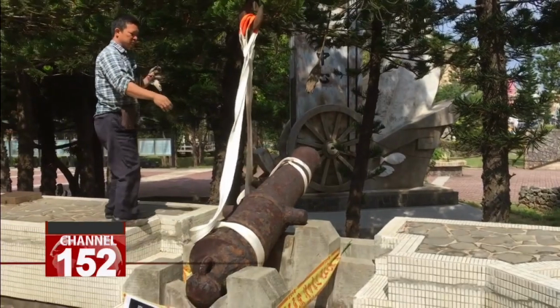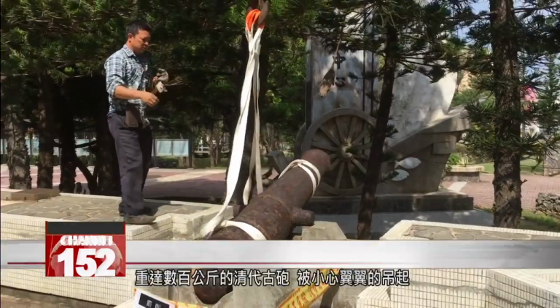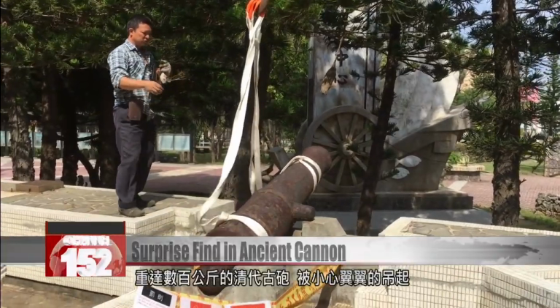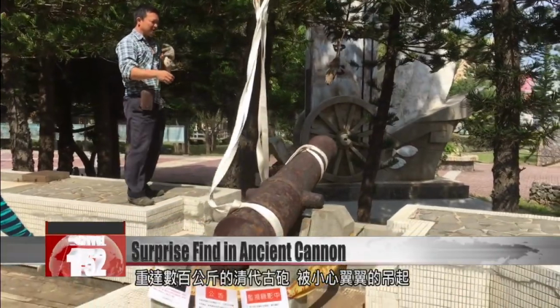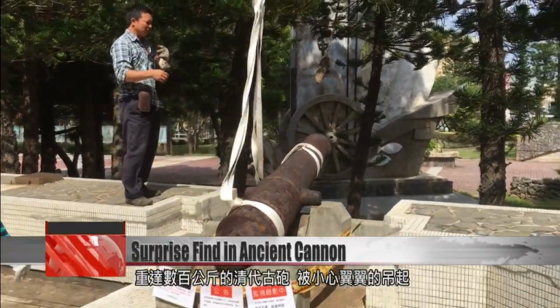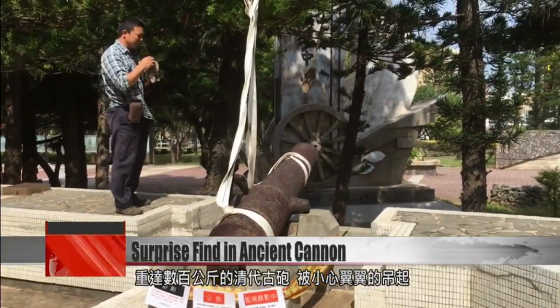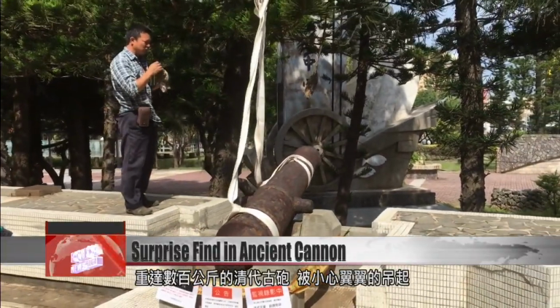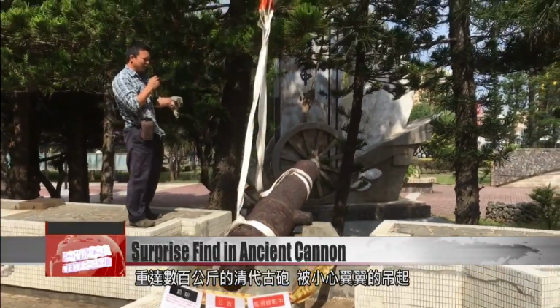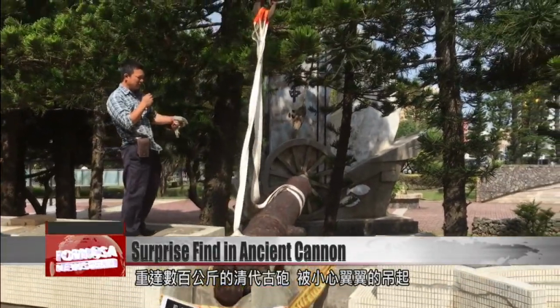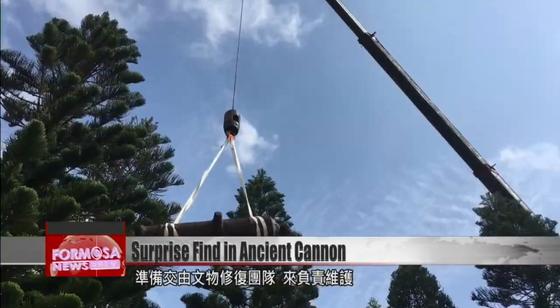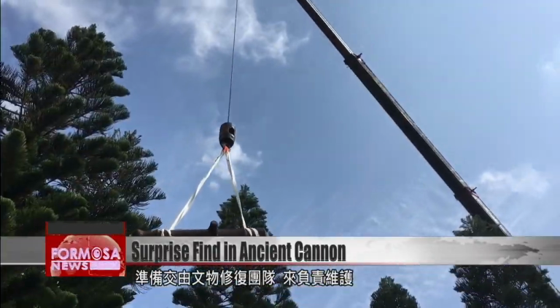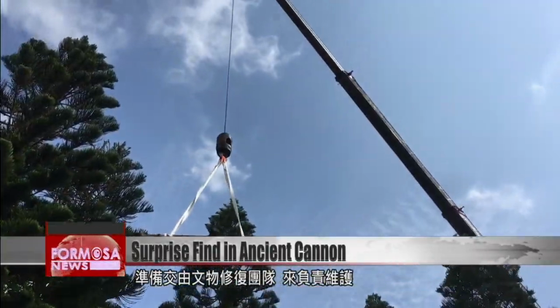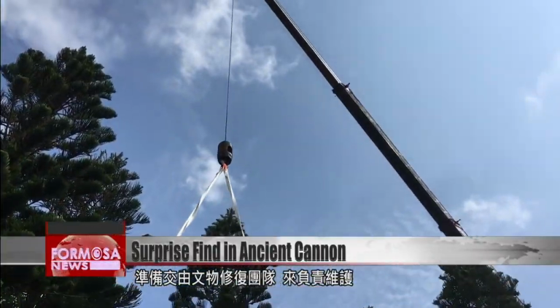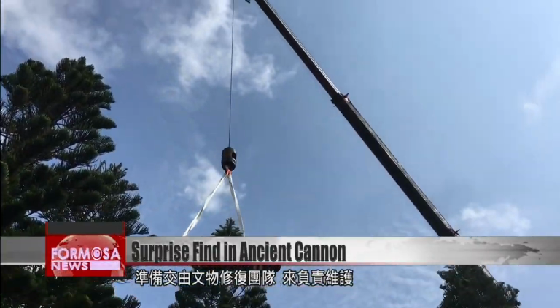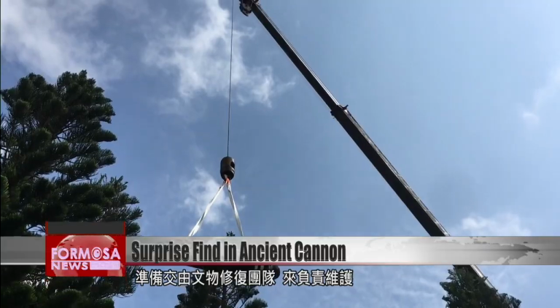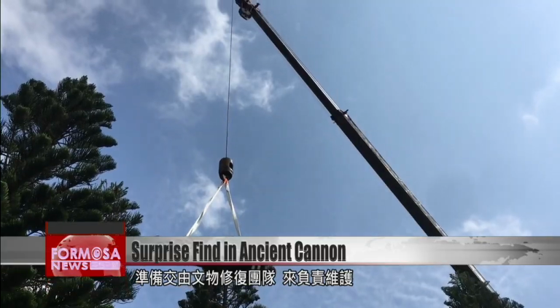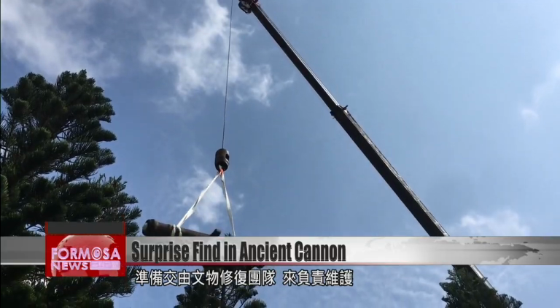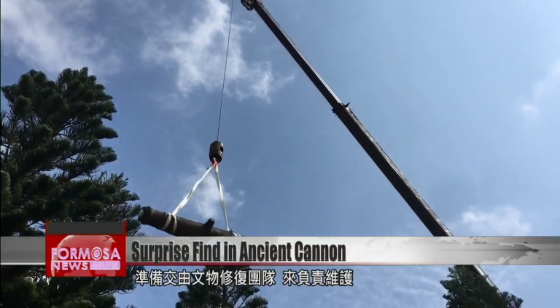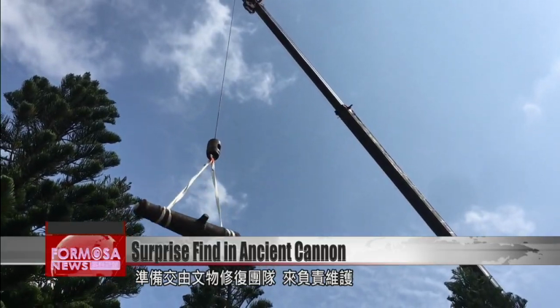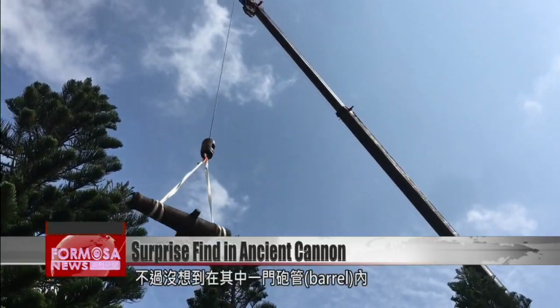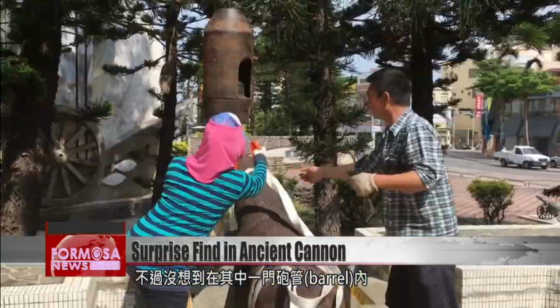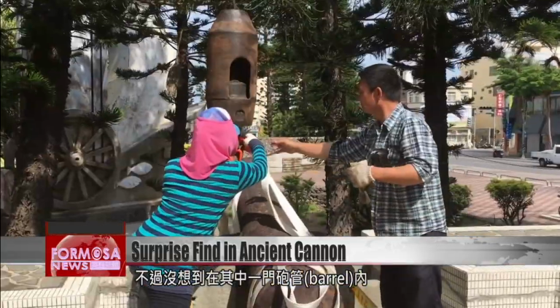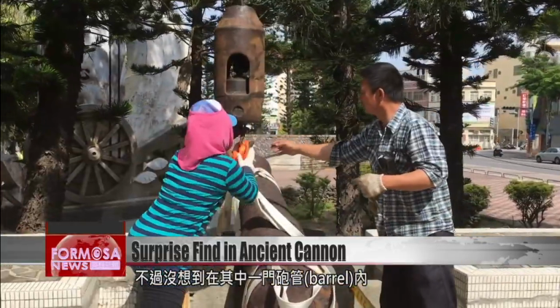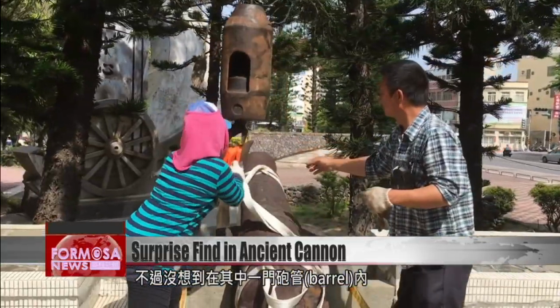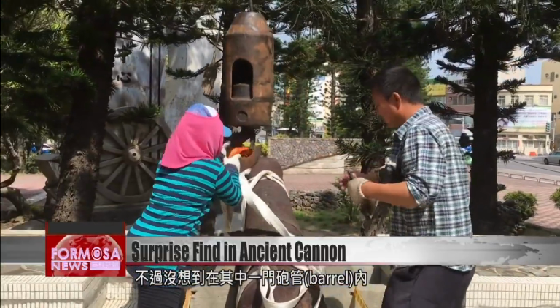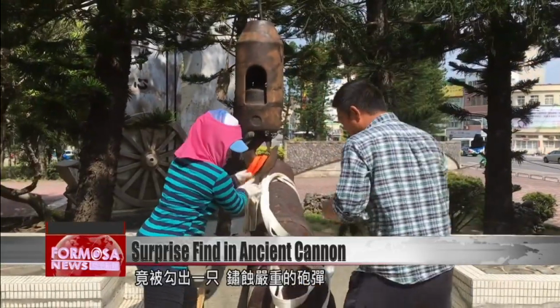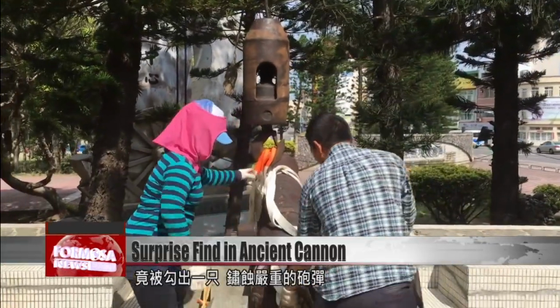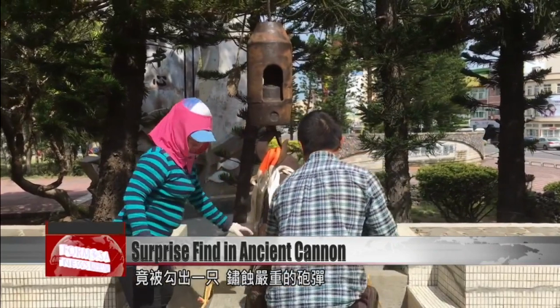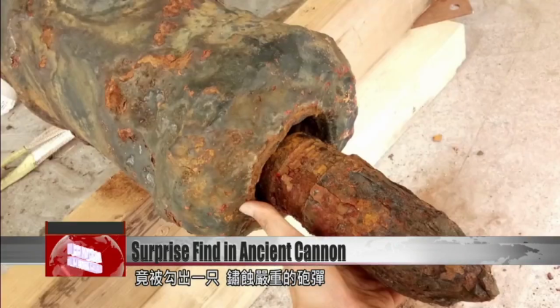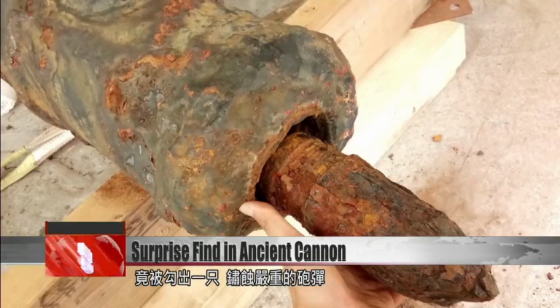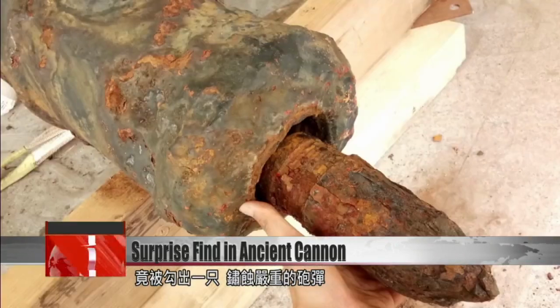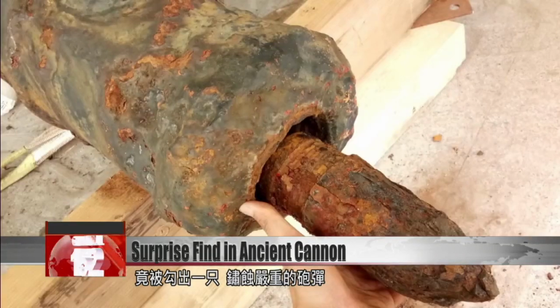This ancient cannon weighs hundreds of kilograms. It's lifted cautiously into the air to be transported to a restoration team. But inside one of these cannons' barrels, researchers uncovered an extremely rusted shell.